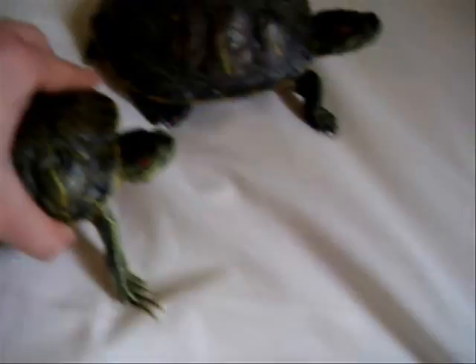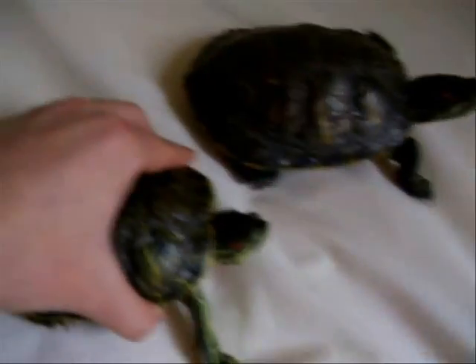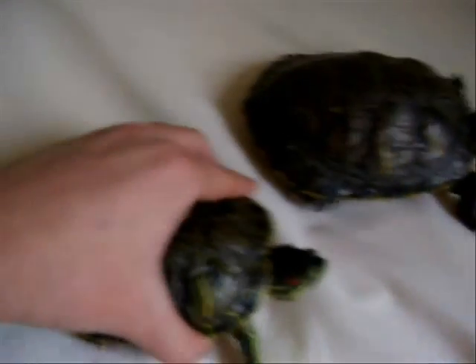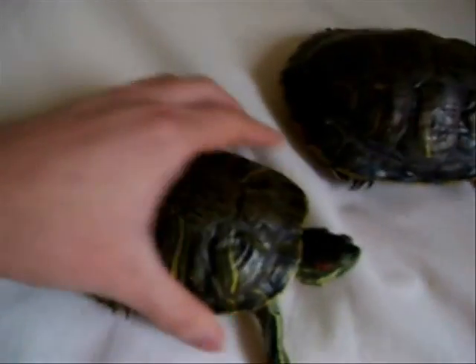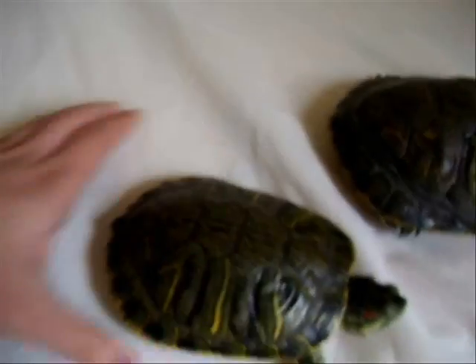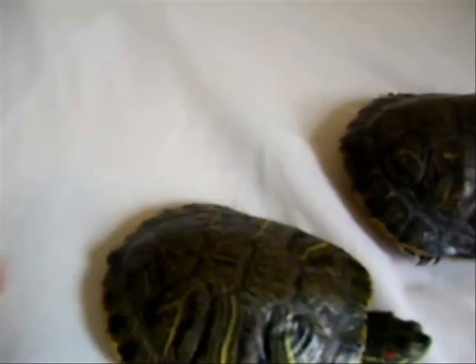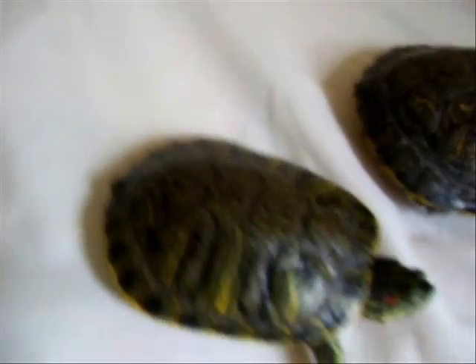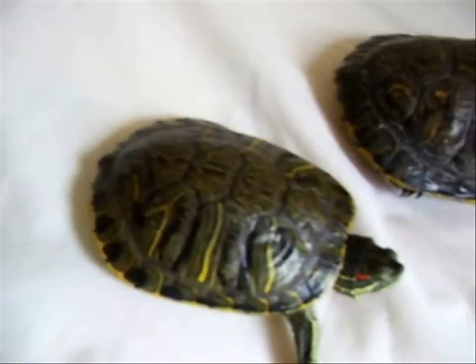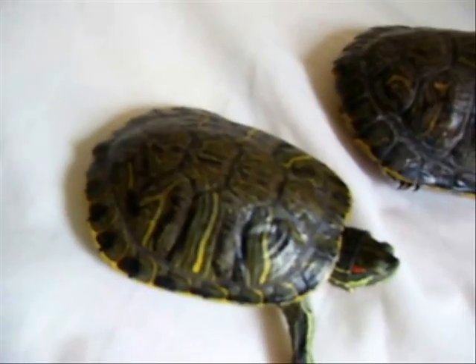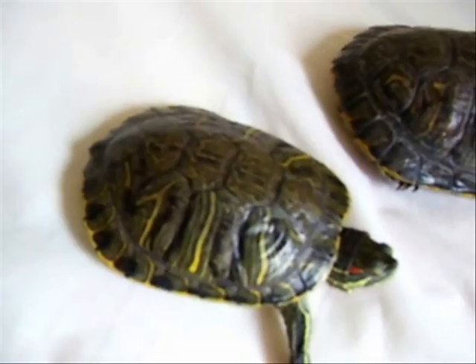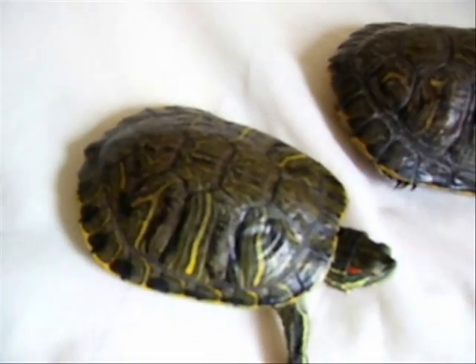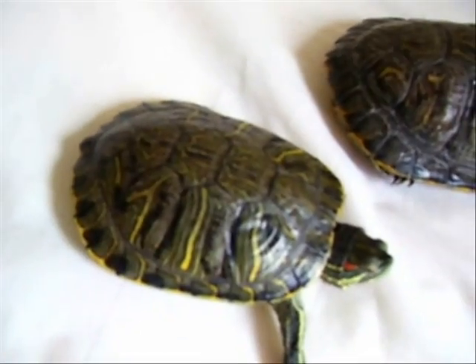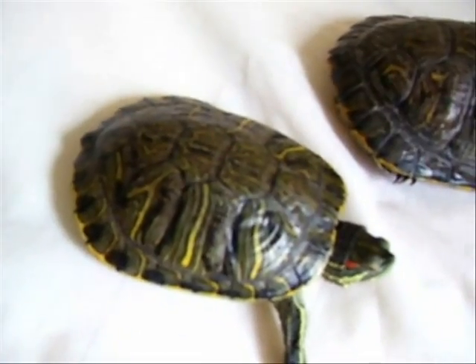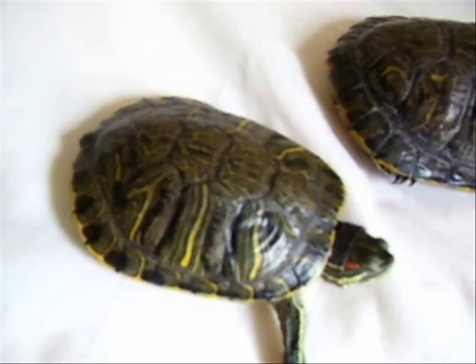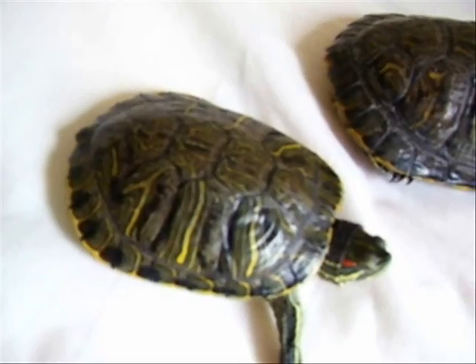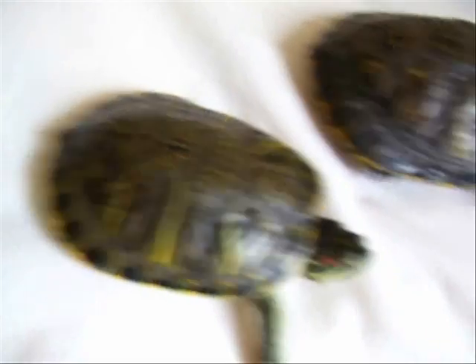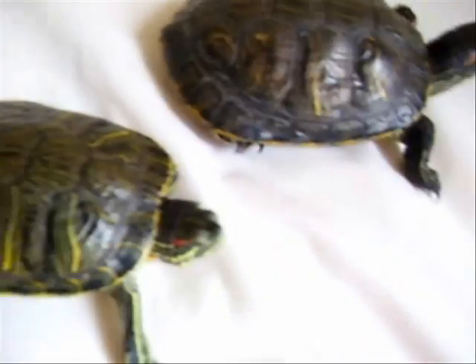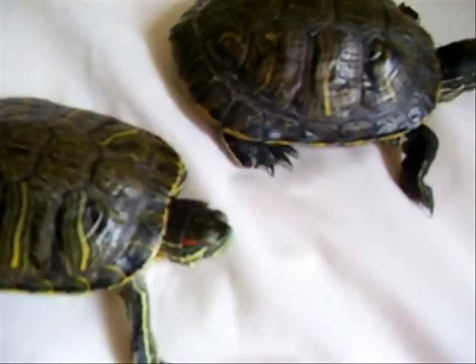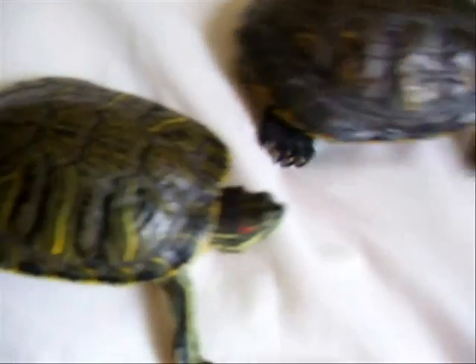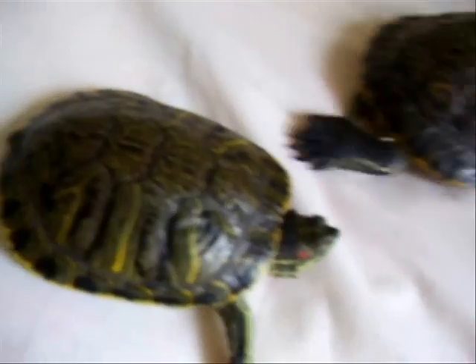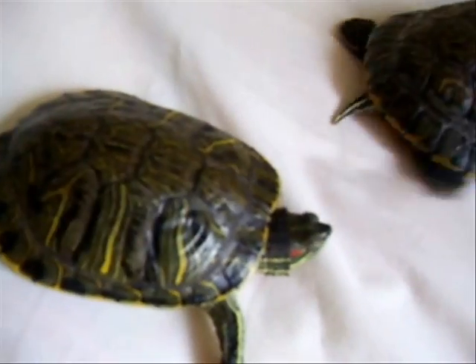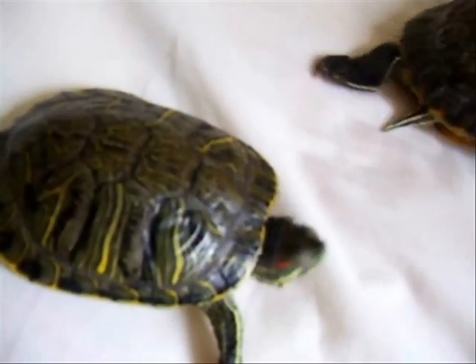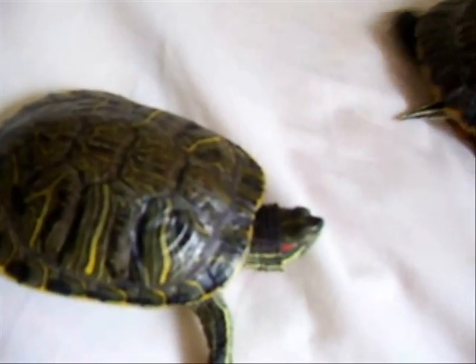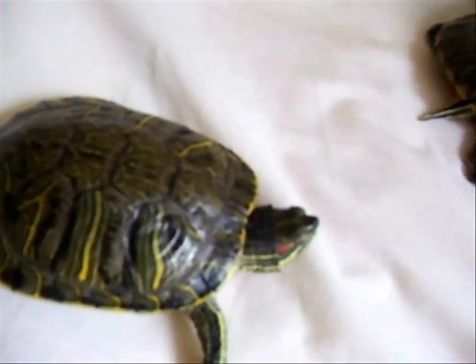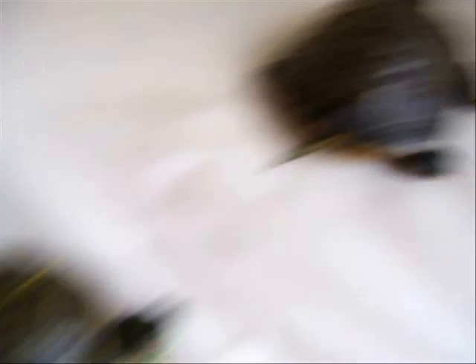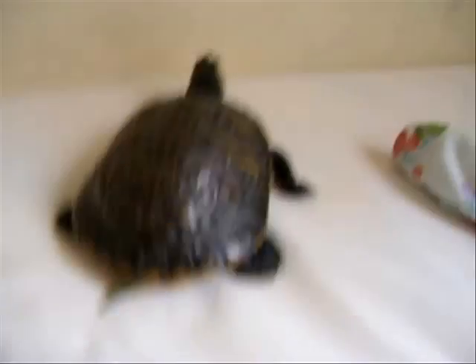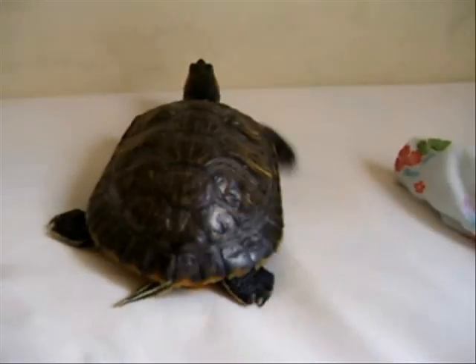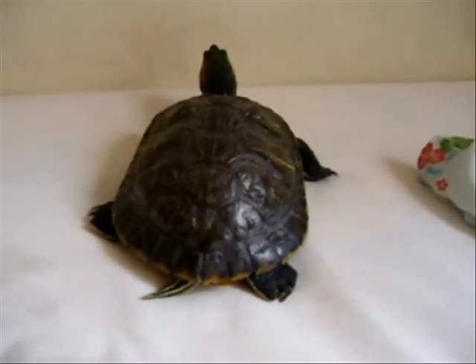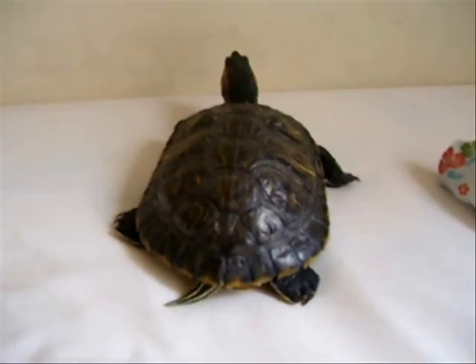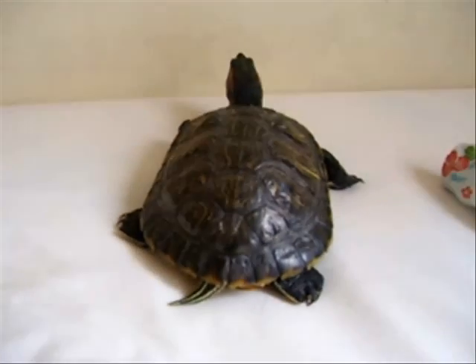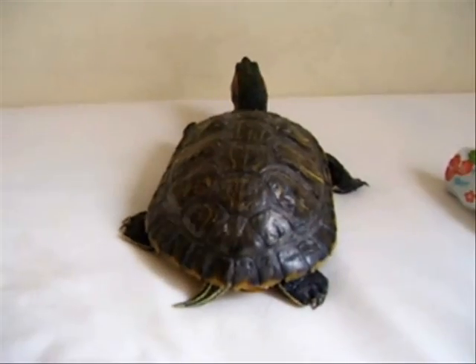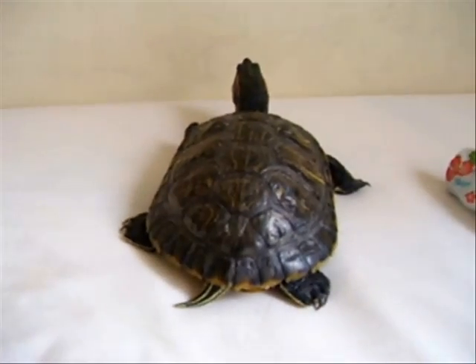The male here is about four and a half inches. The female is like six inches.